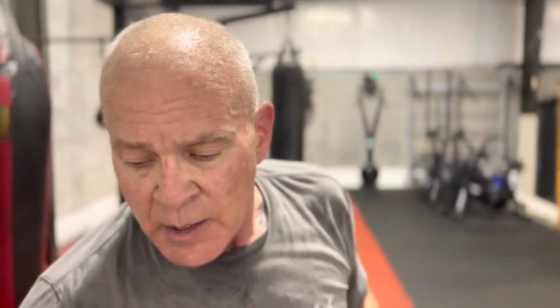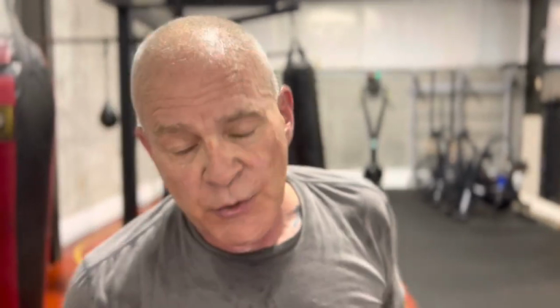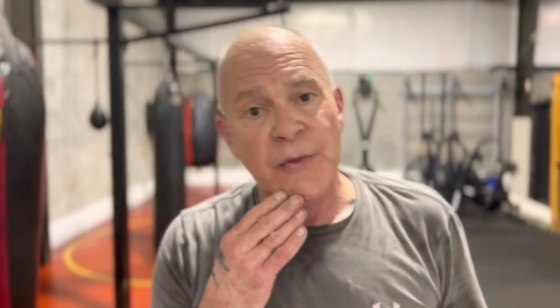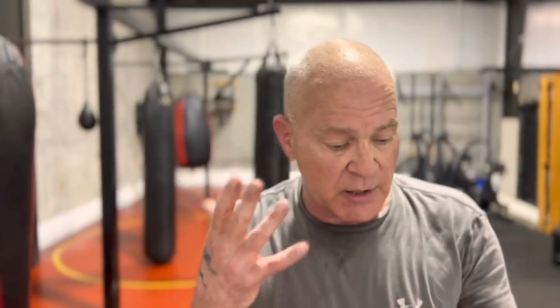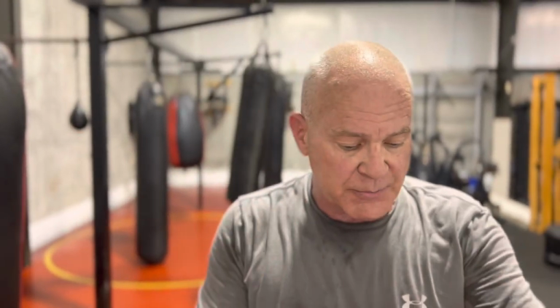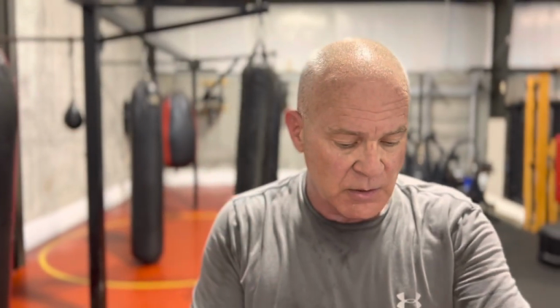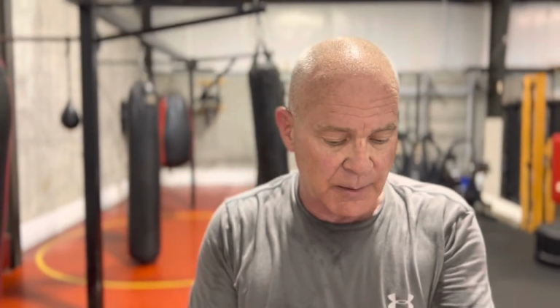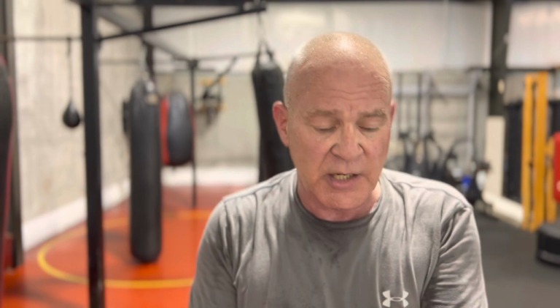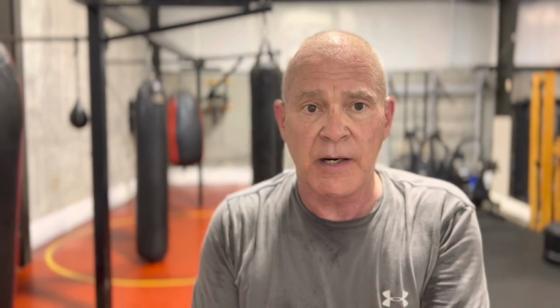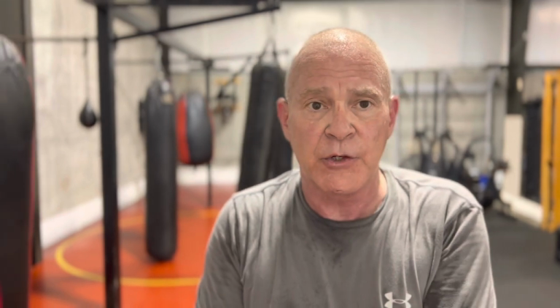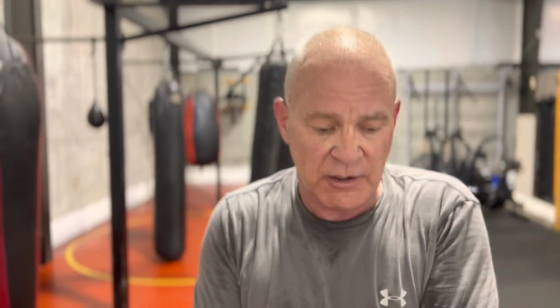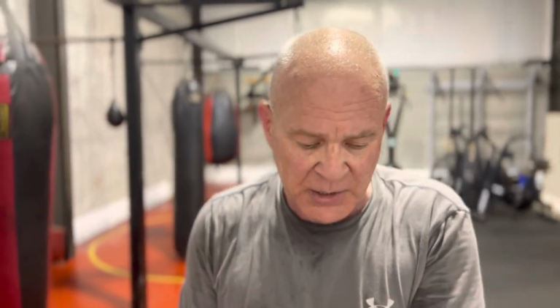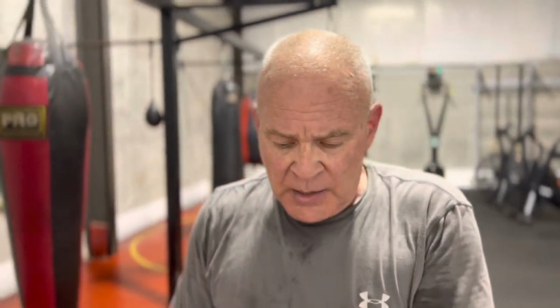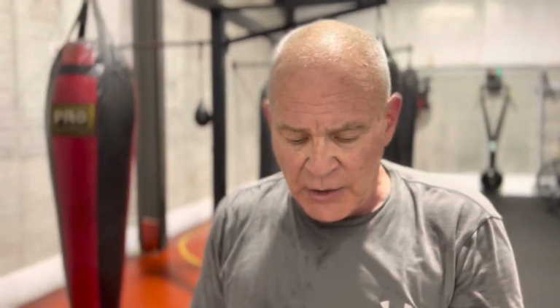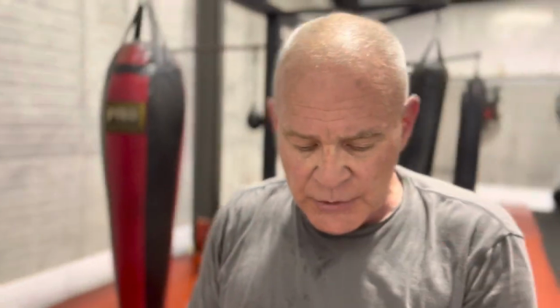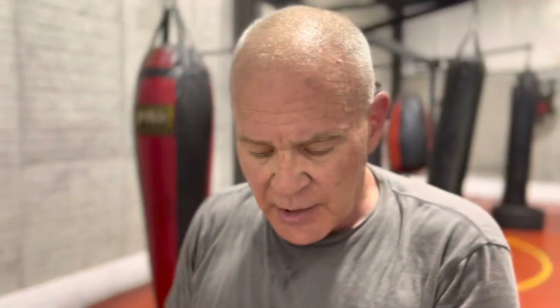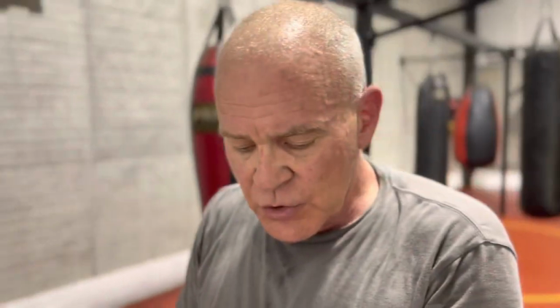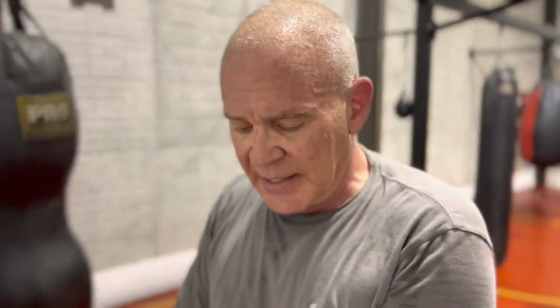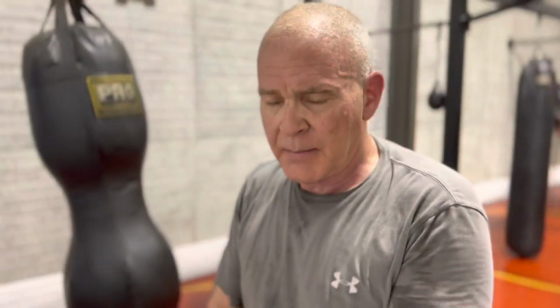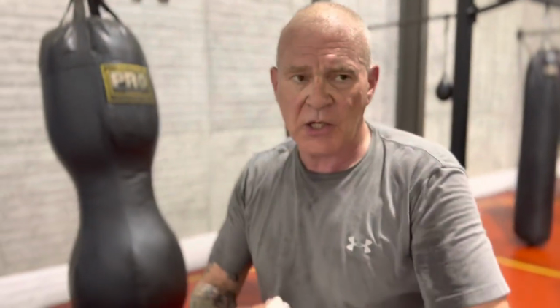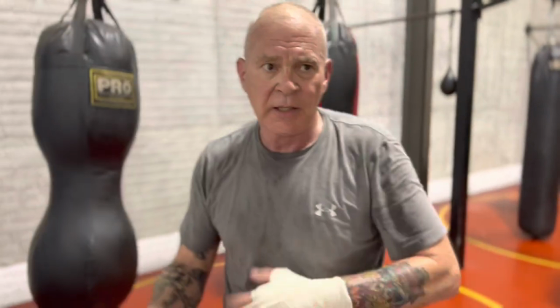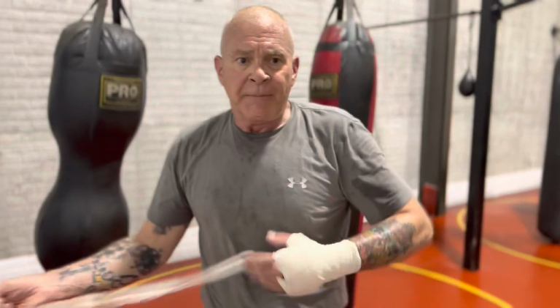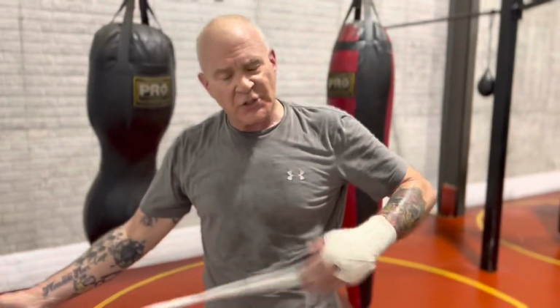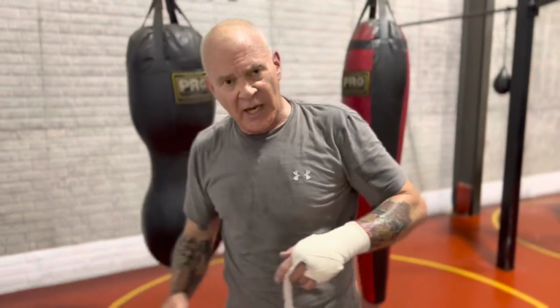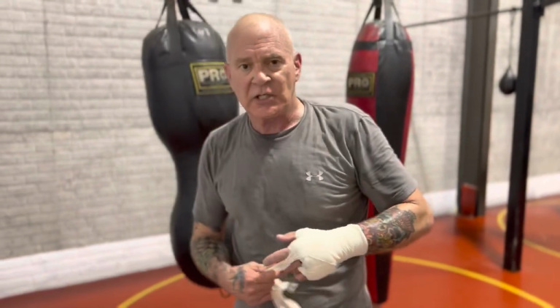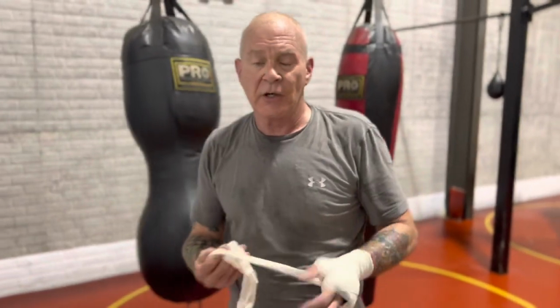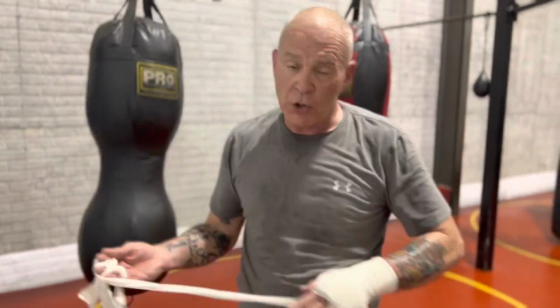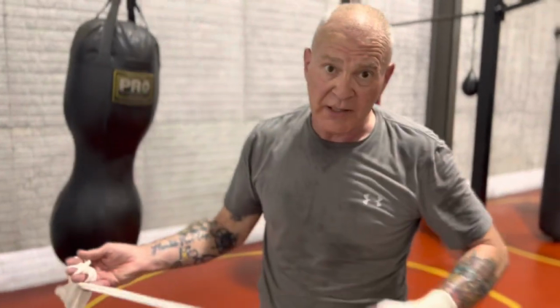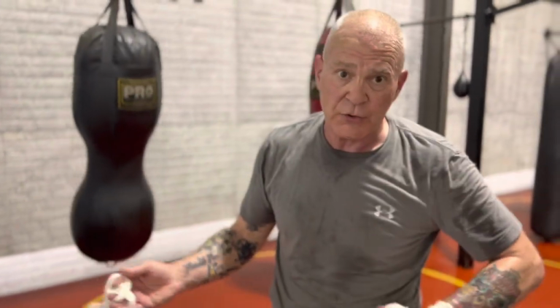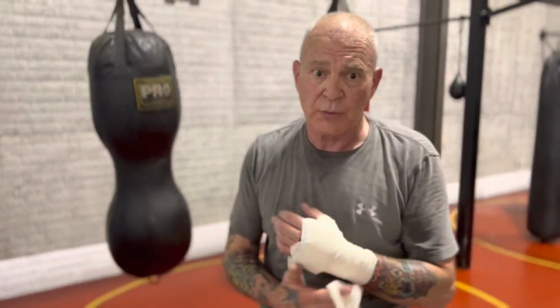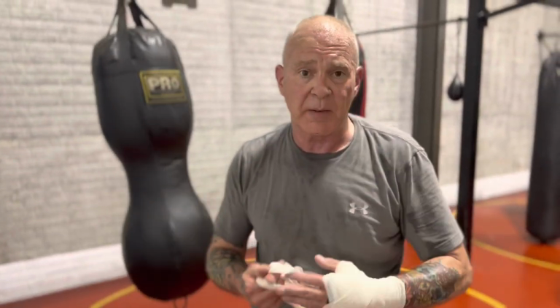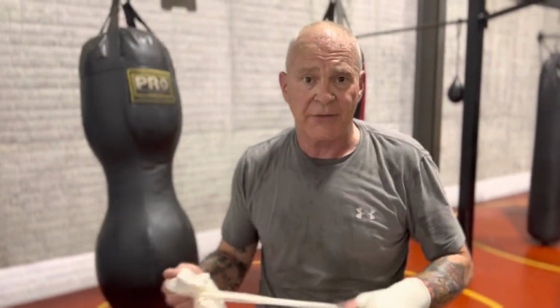When you do that, it interrupts sight. Getting on someone's nose causes the eyes to tear. You could break the nose, which would never be a bad thing.